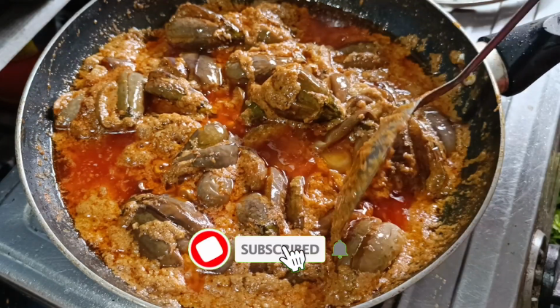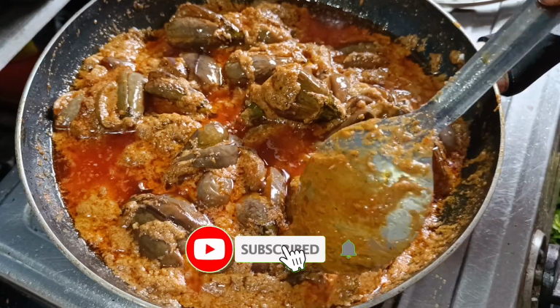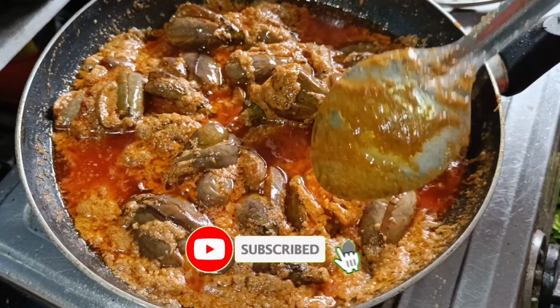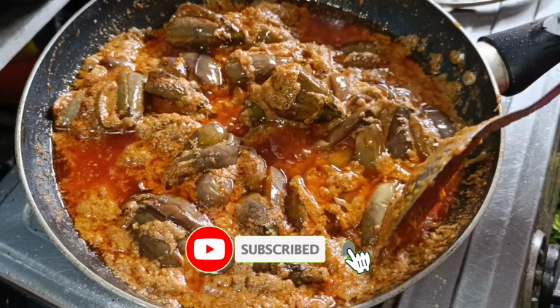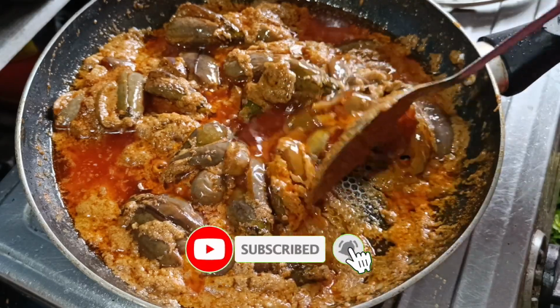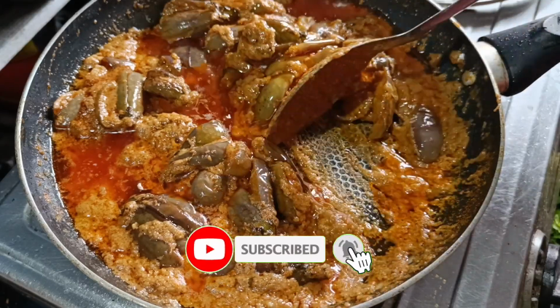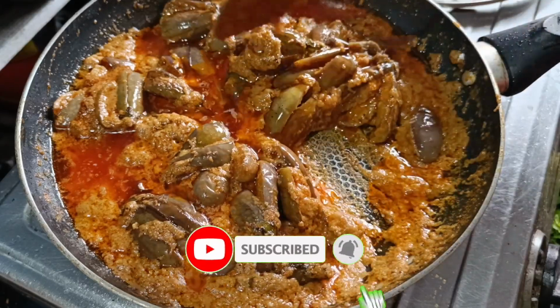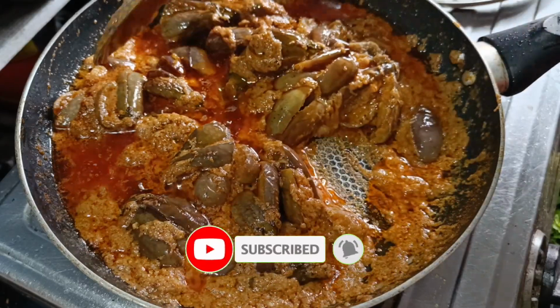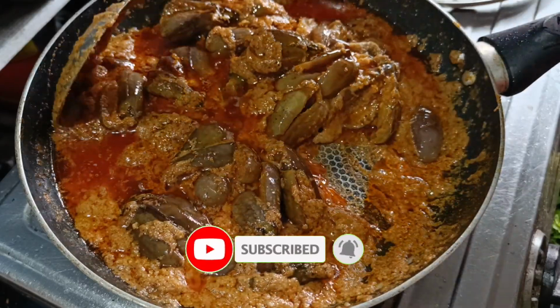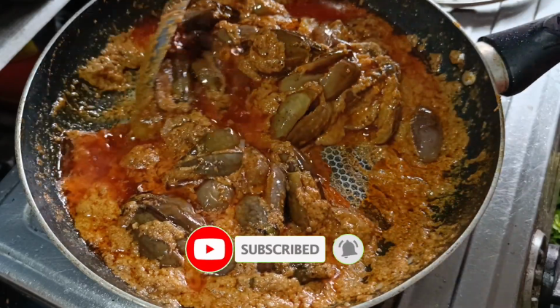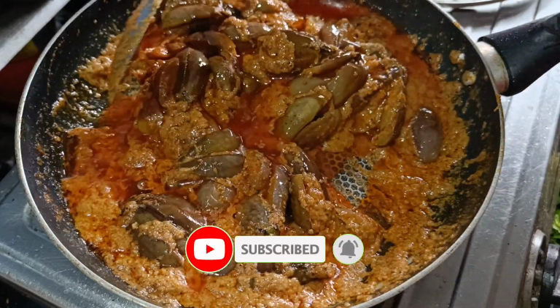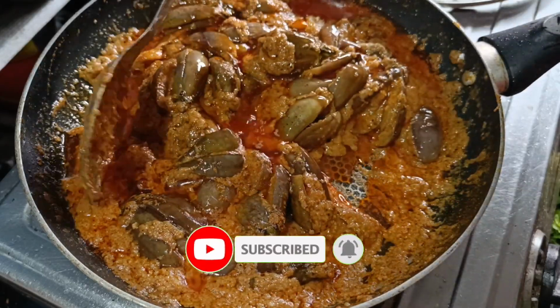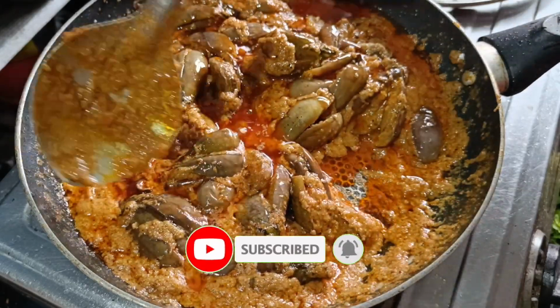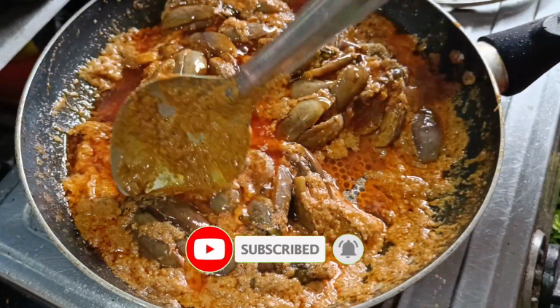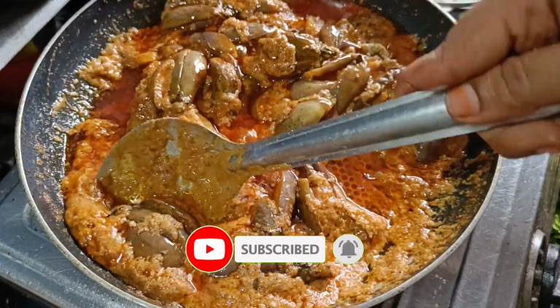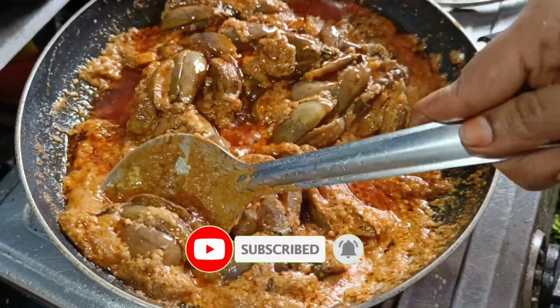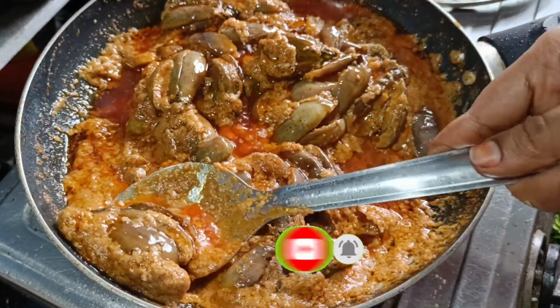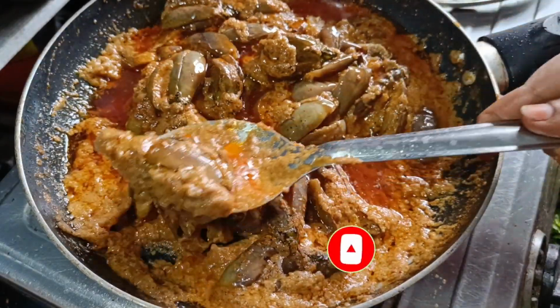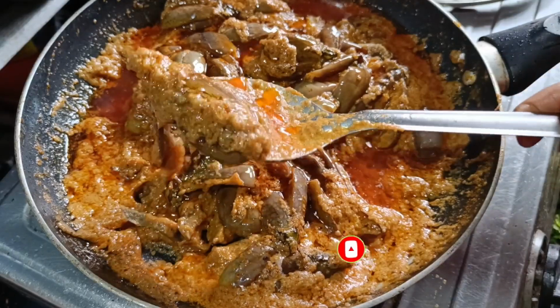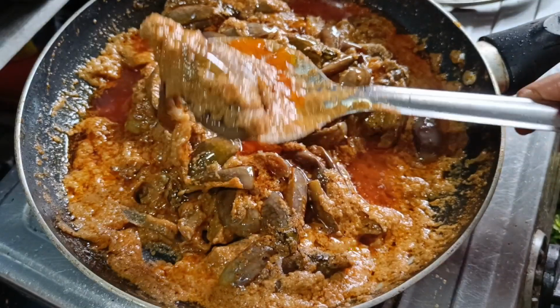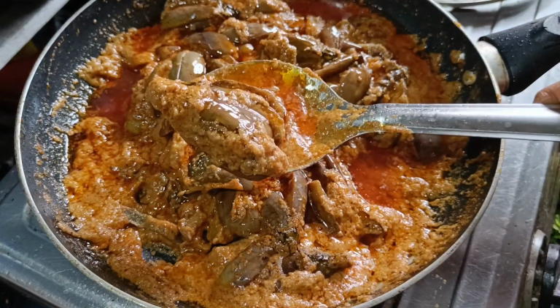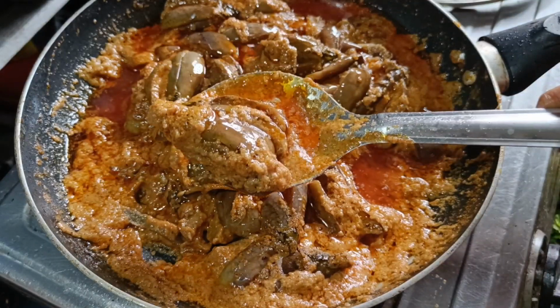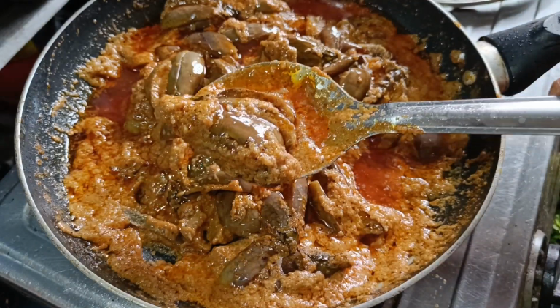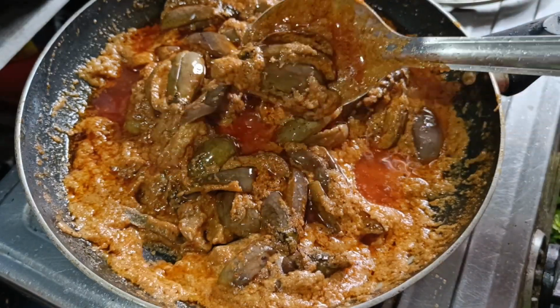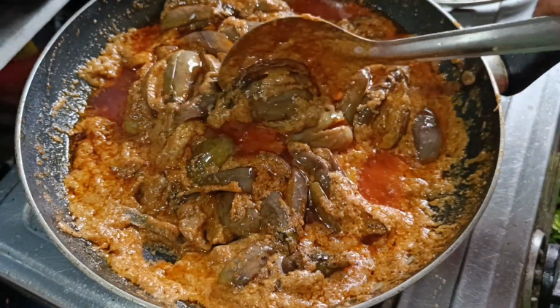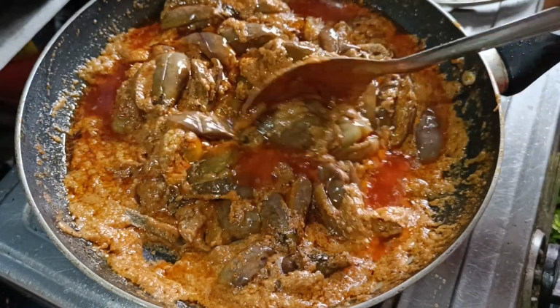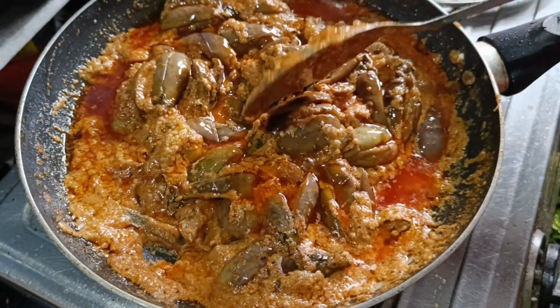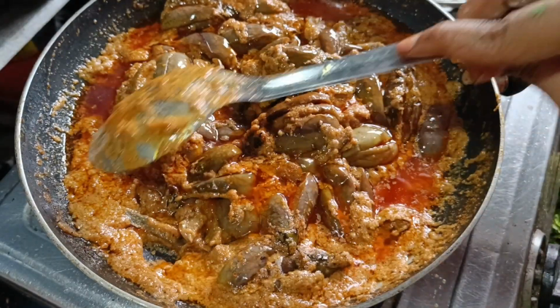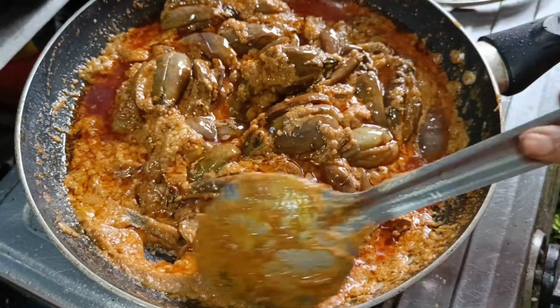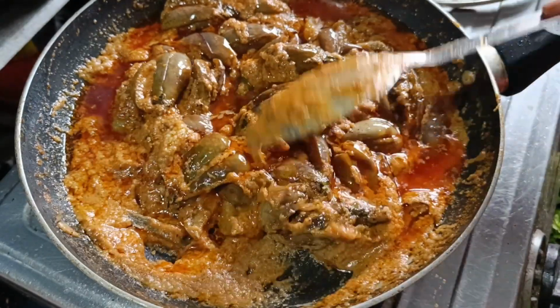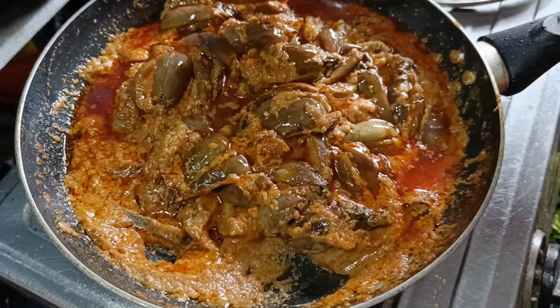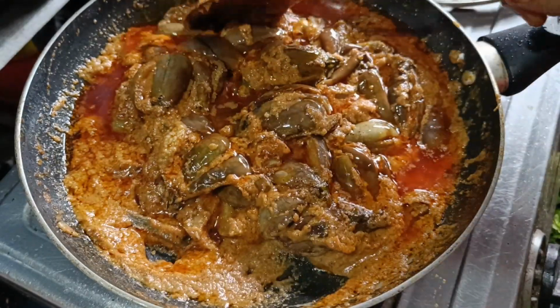This dish is not in rice. It is a good dish.